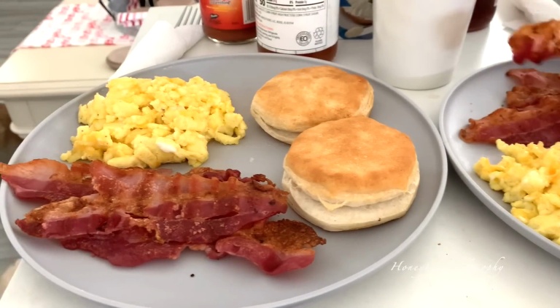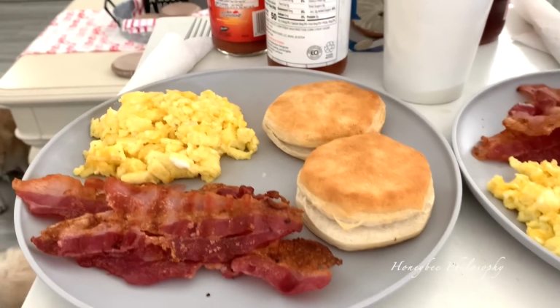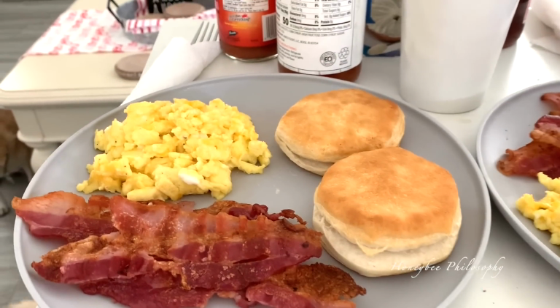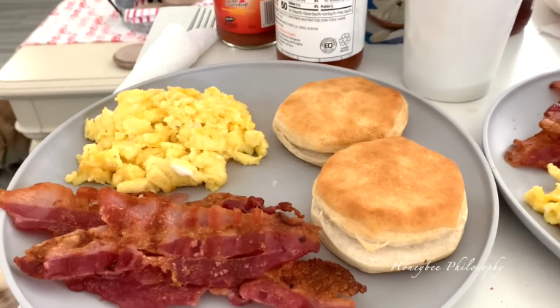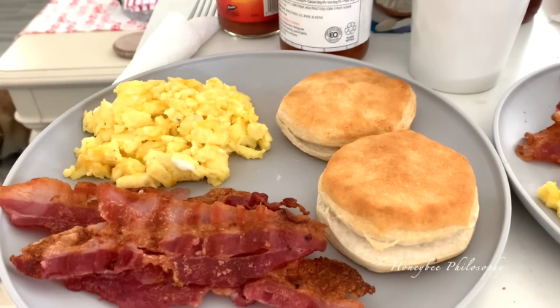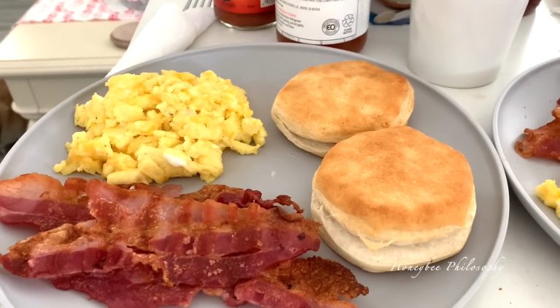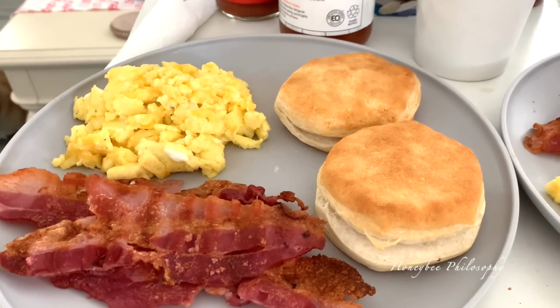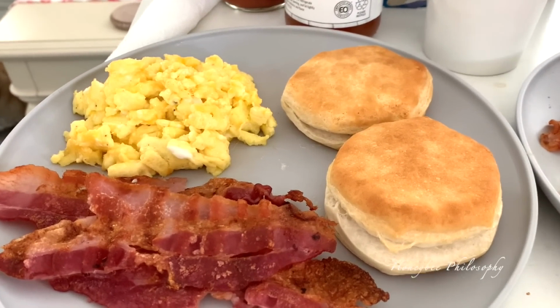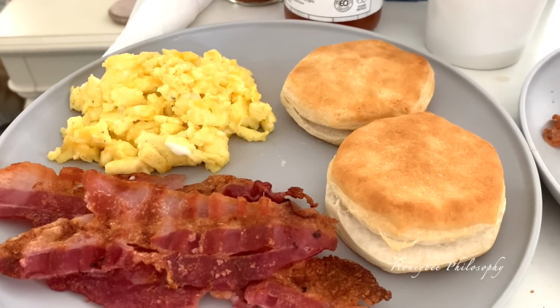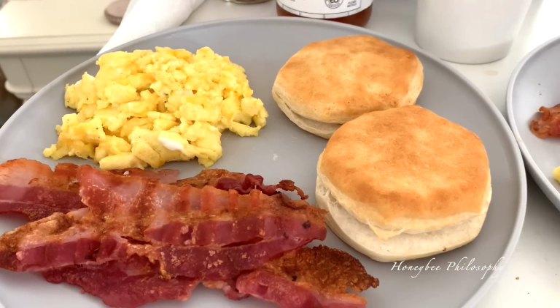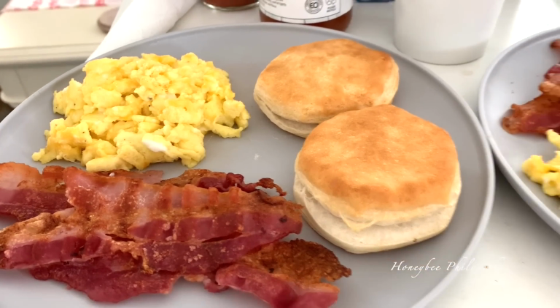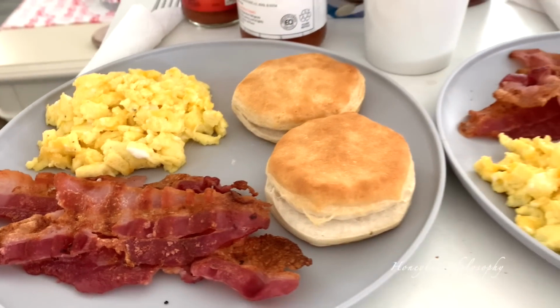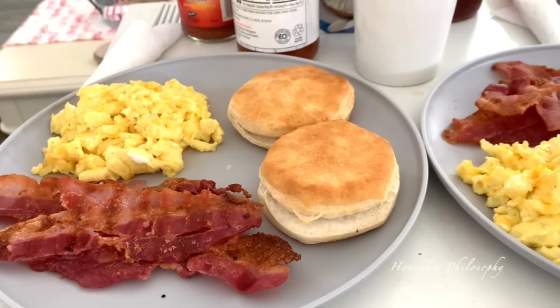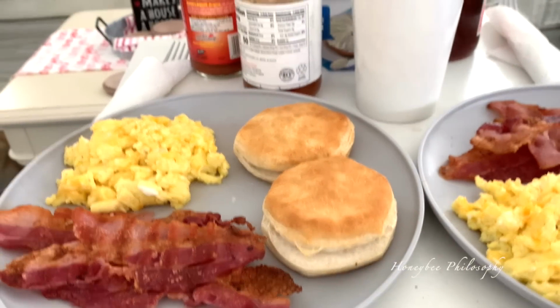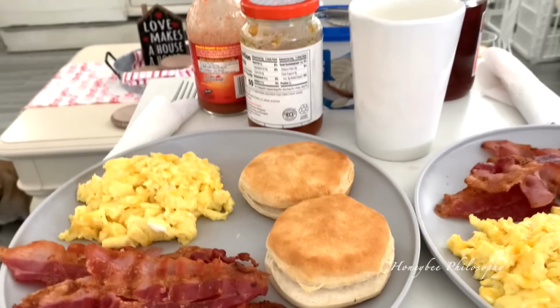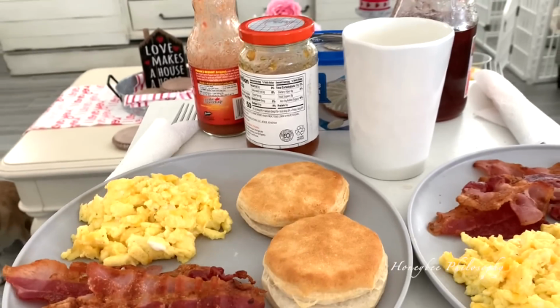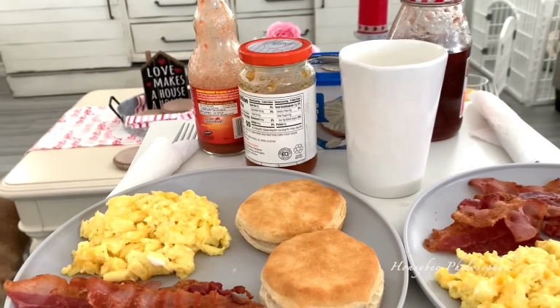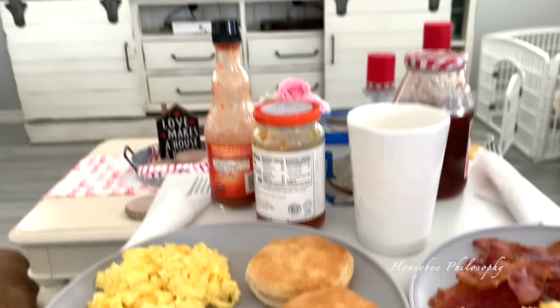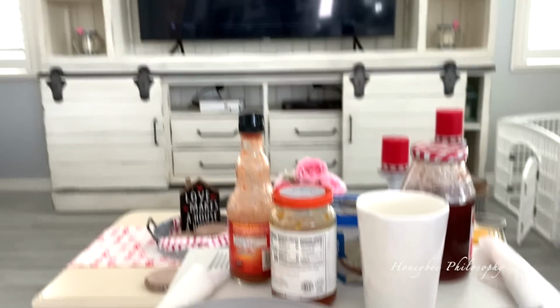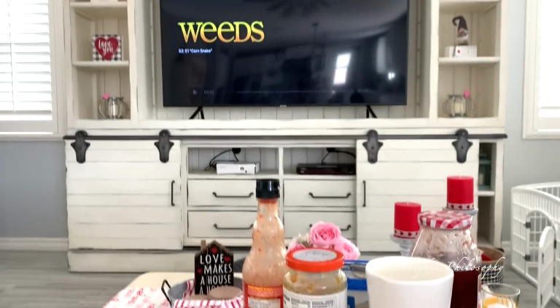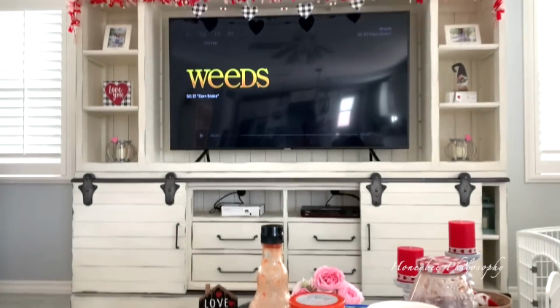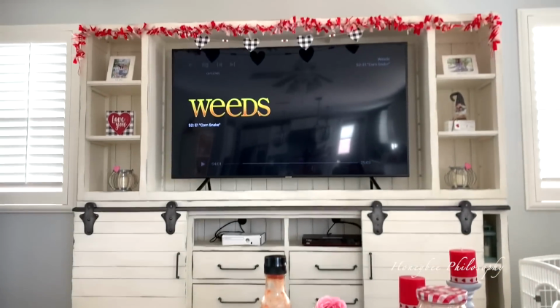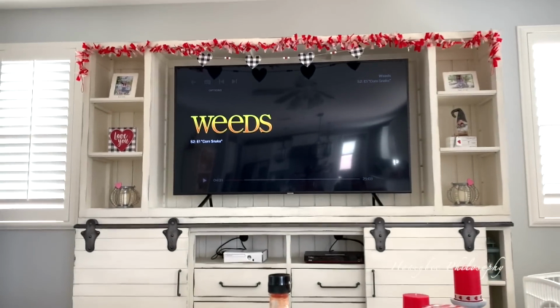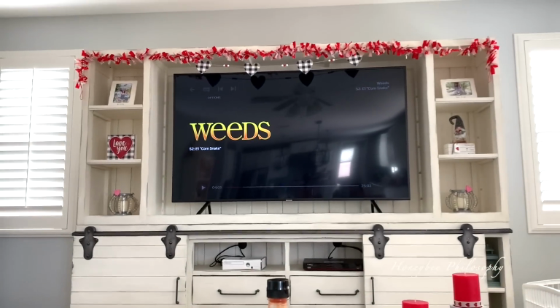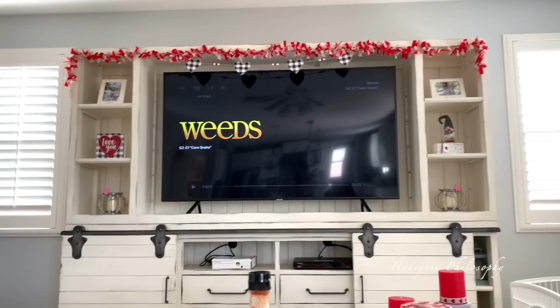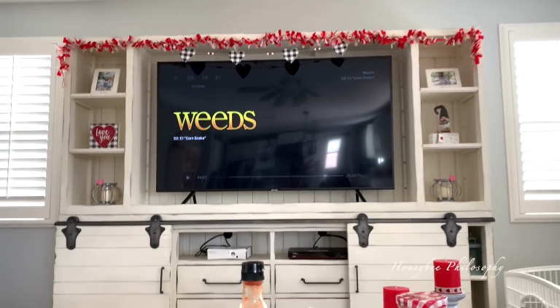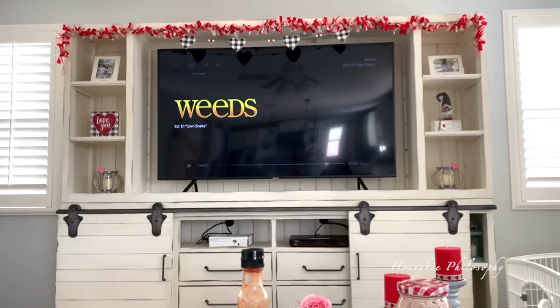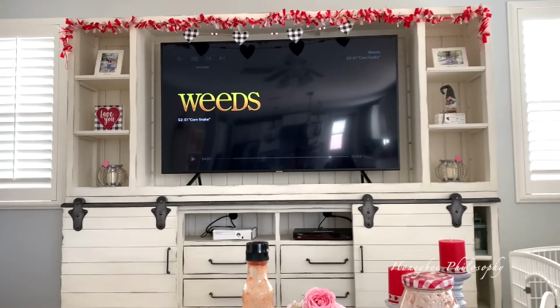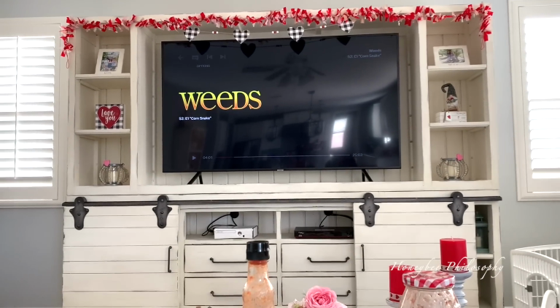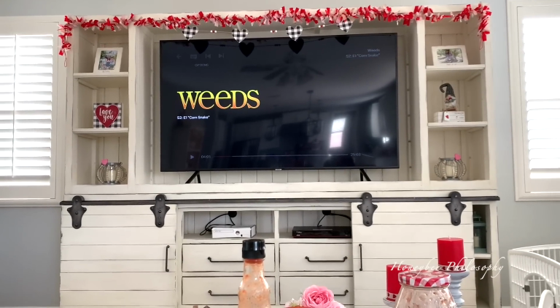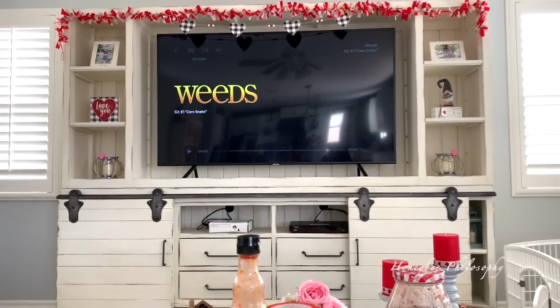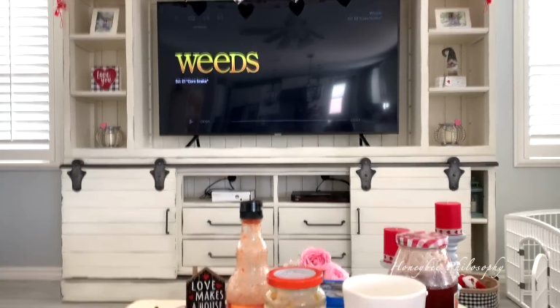I made bacon and cheesy scrambled eggs and biscuits, and we're watching Weeds. We've both seen this show but we're re-watching it.